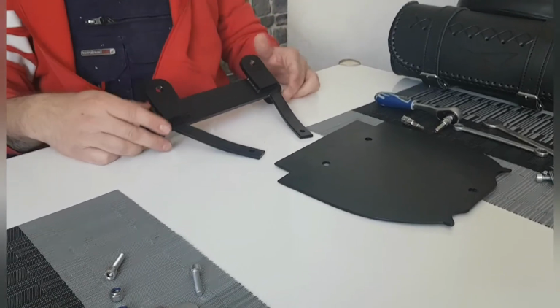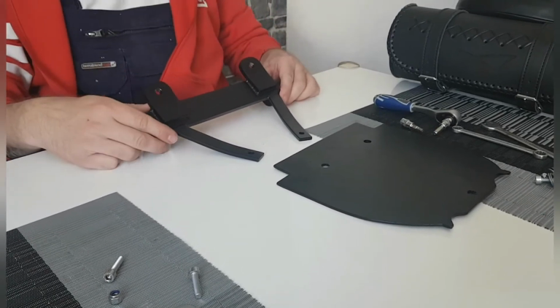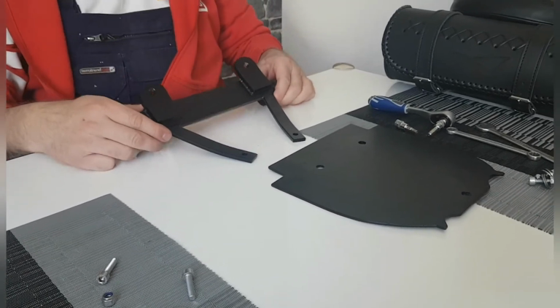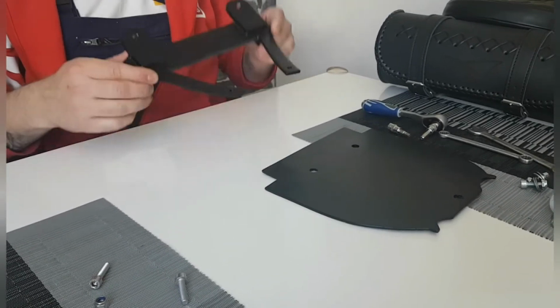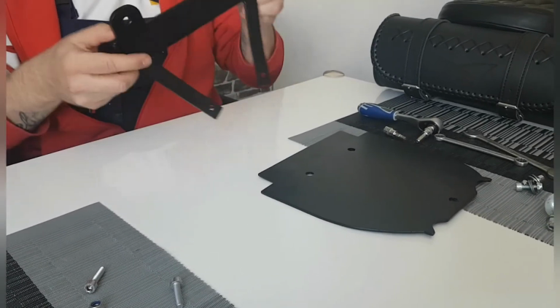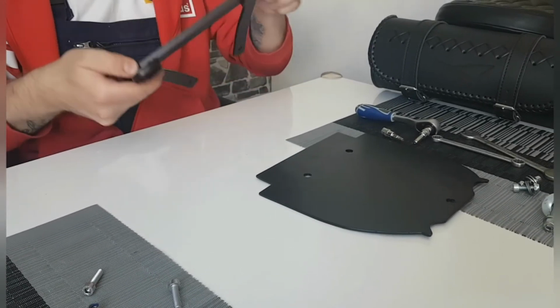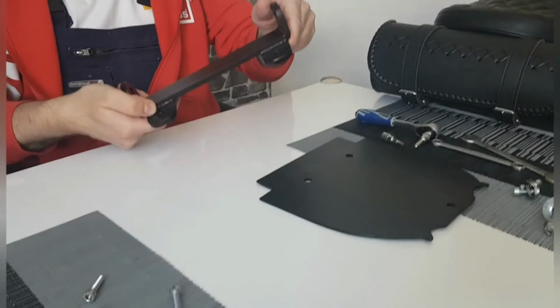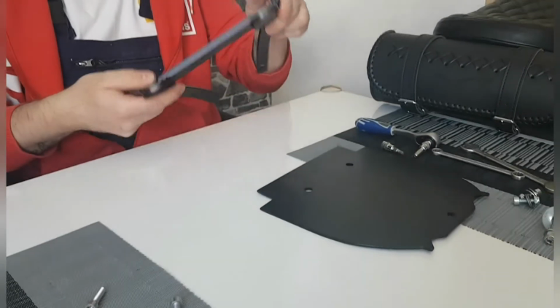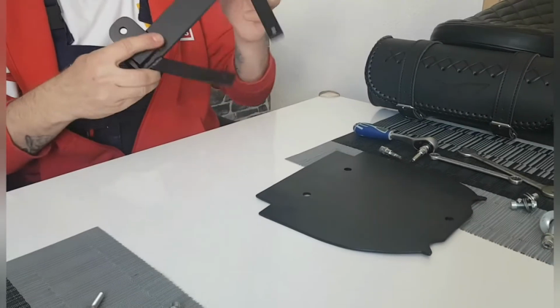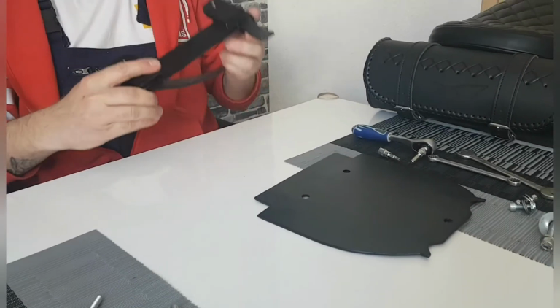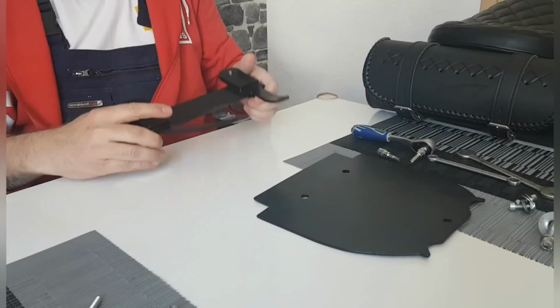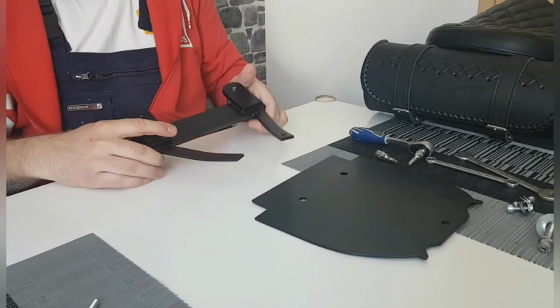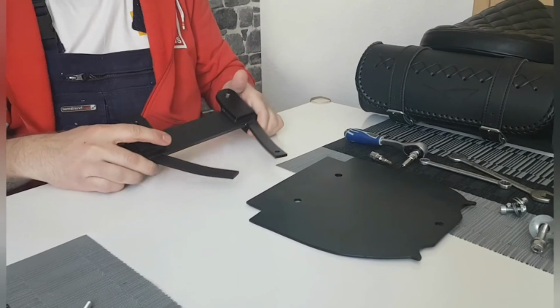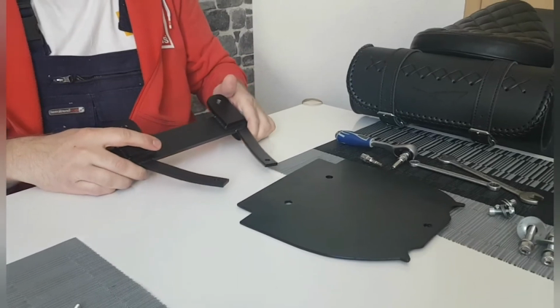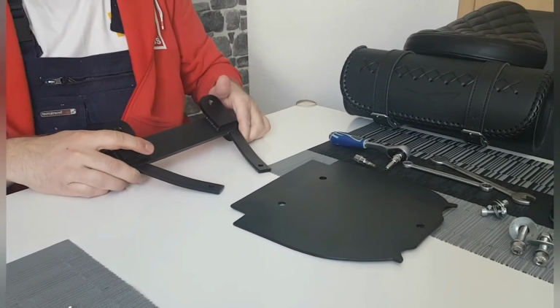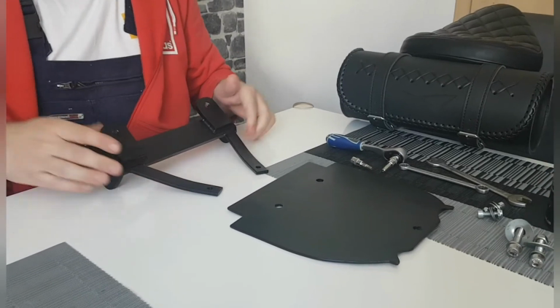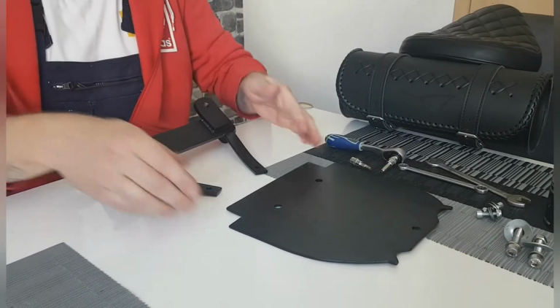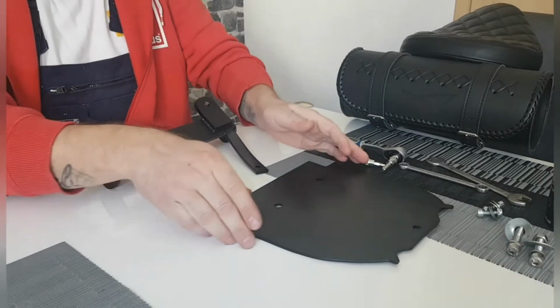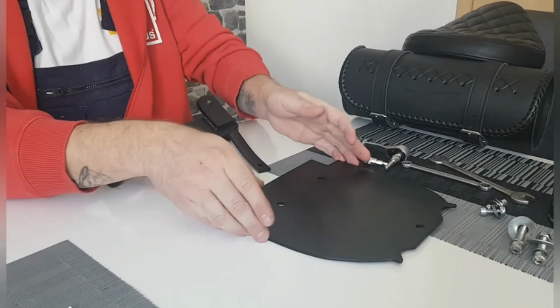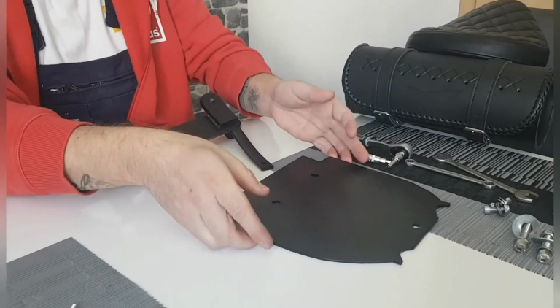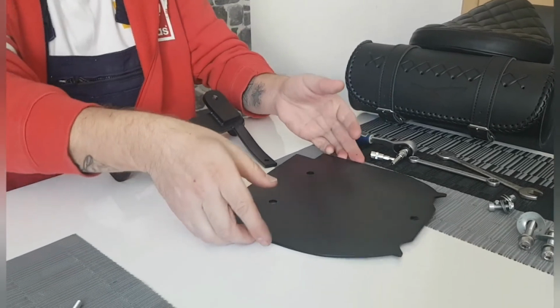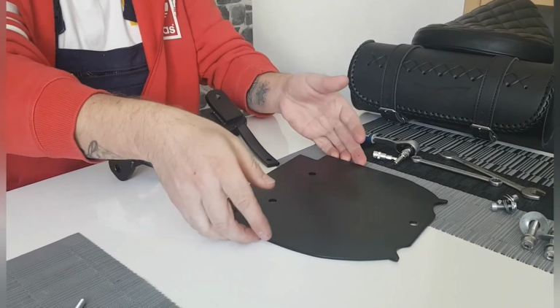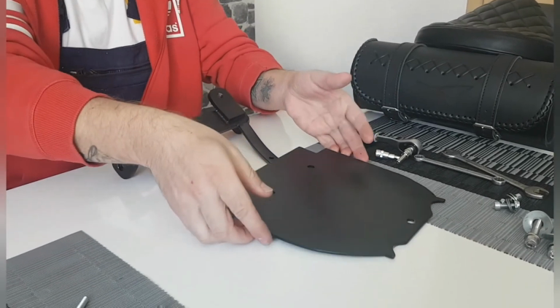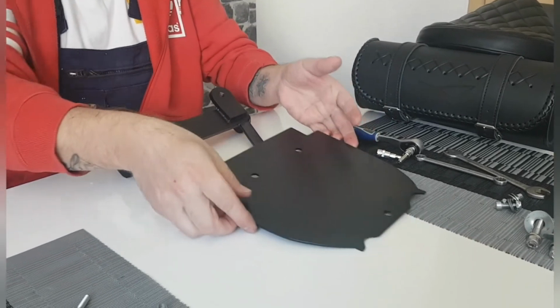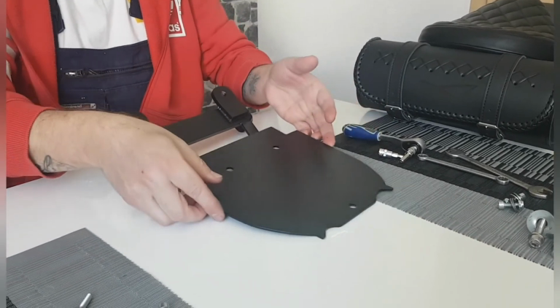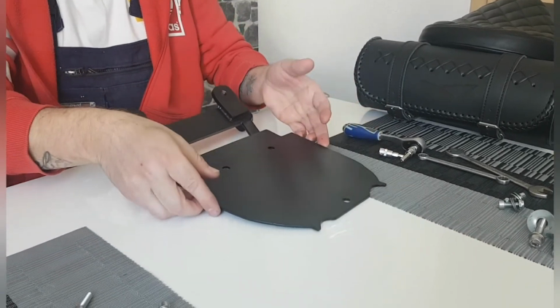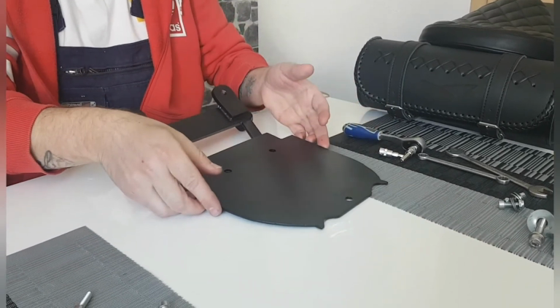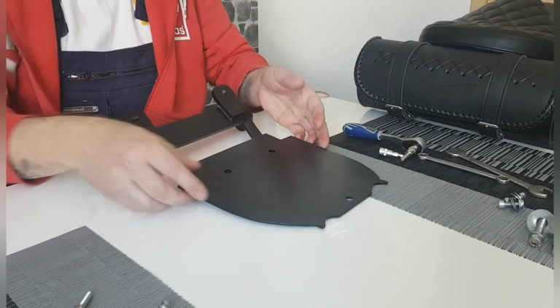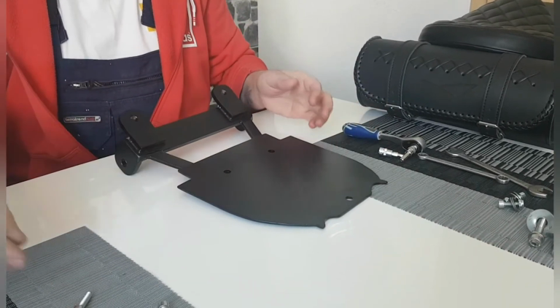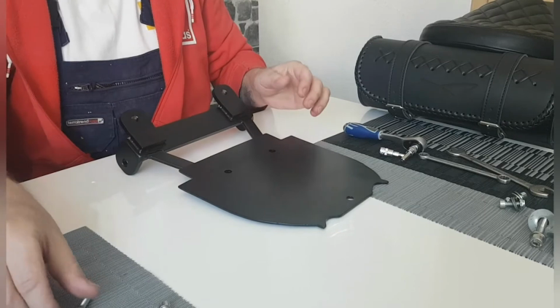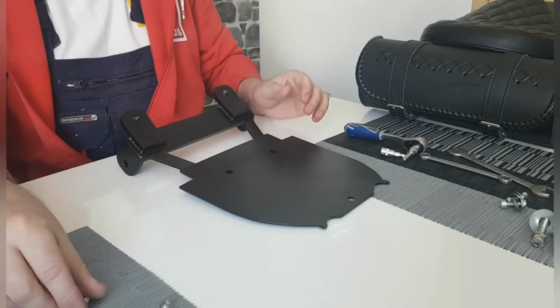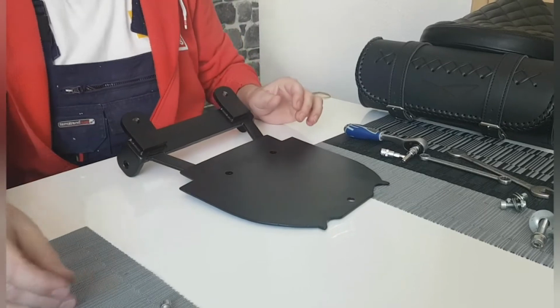Die Teile sind jetzt fertig lackiert und jetzt wollte ich euch mal zeigen, wie ich das jetzt im Zusammenbau mache und dann bleibt es auch so.